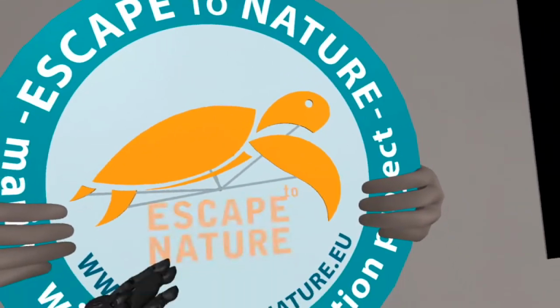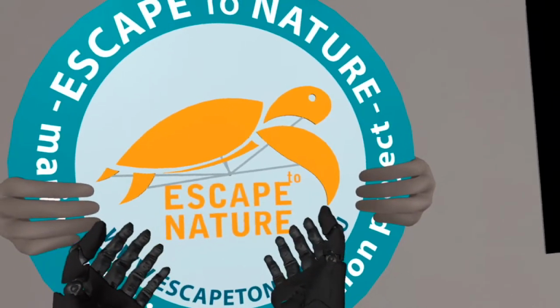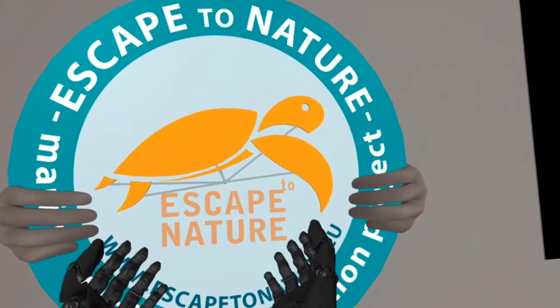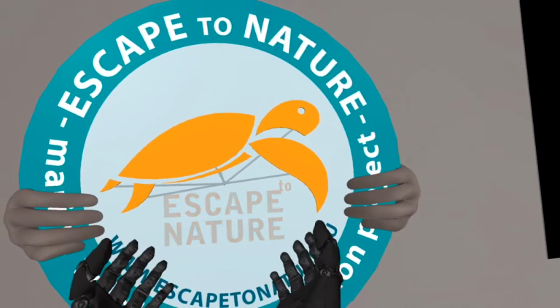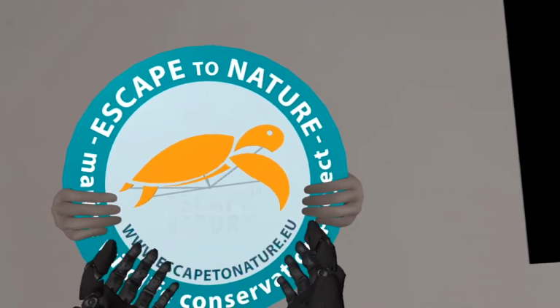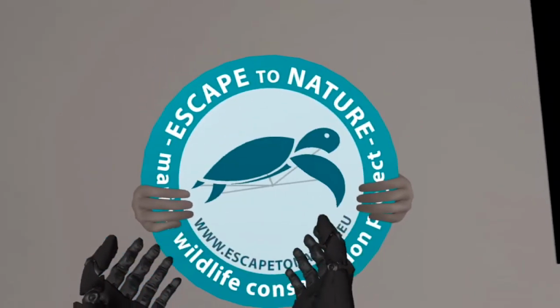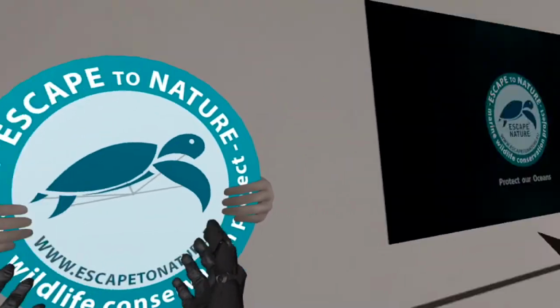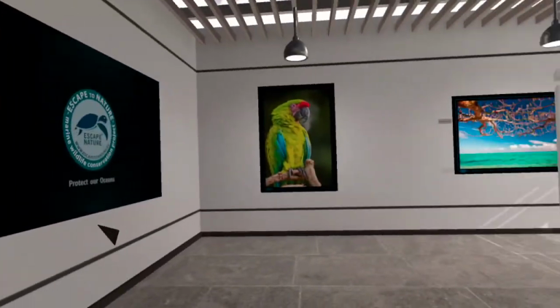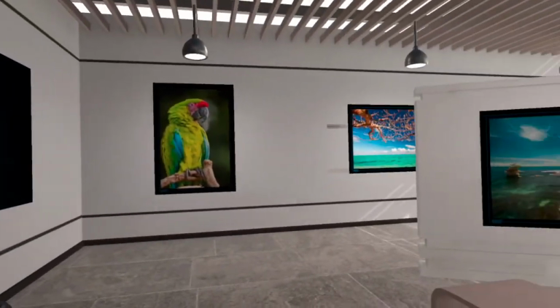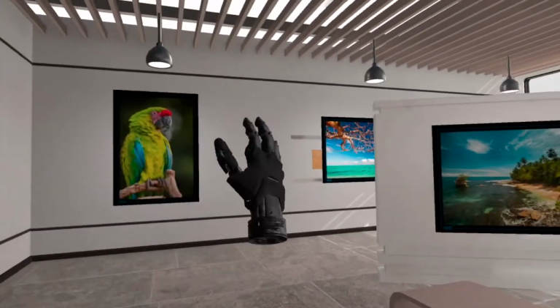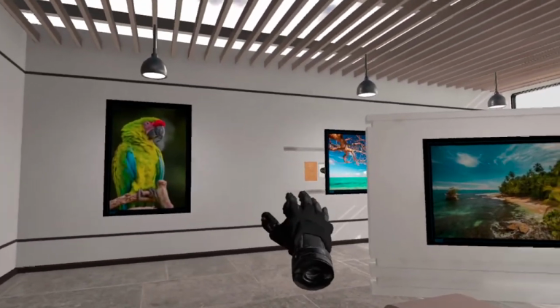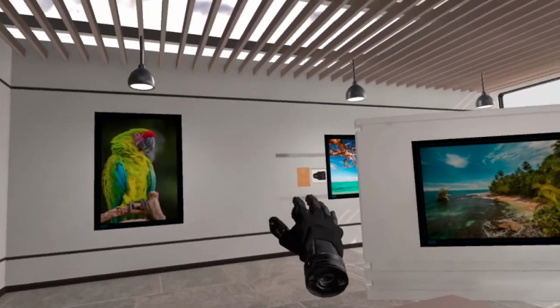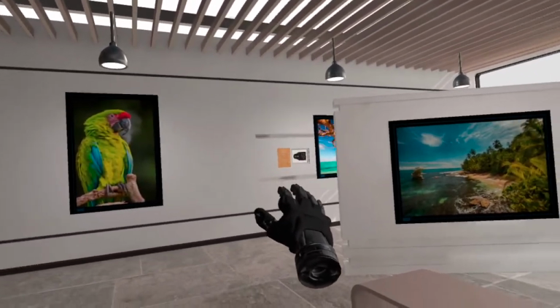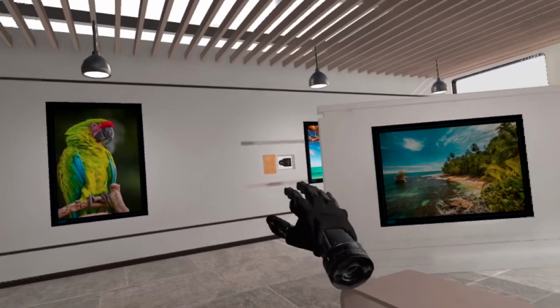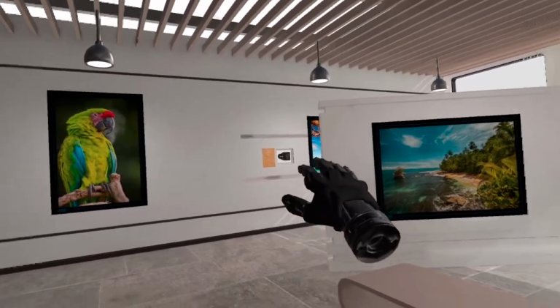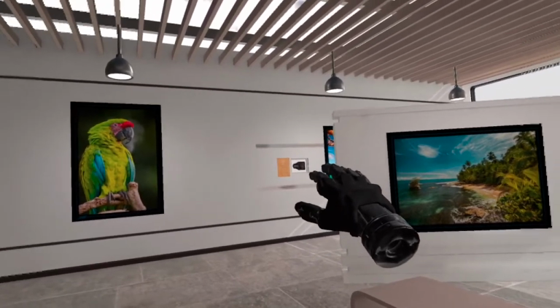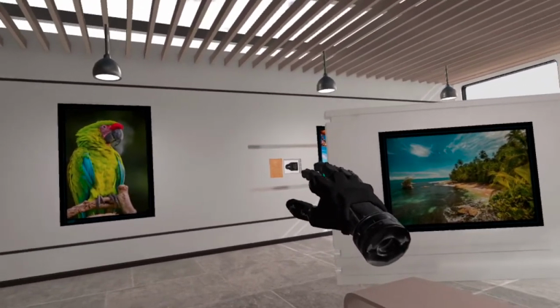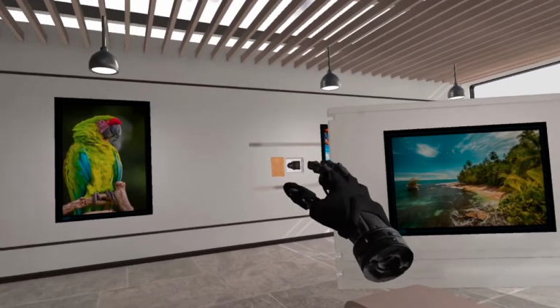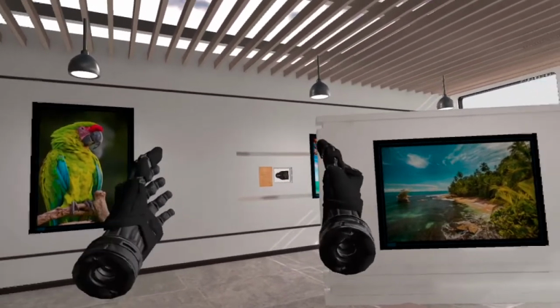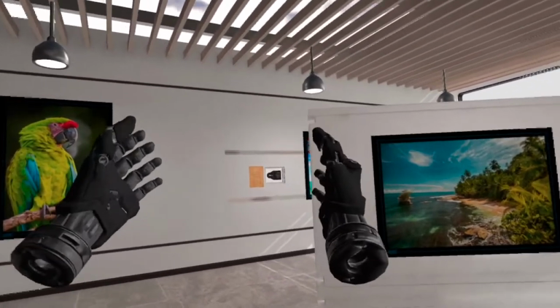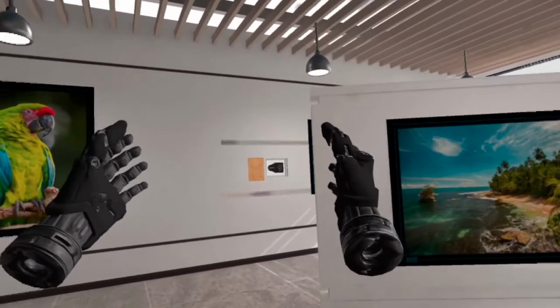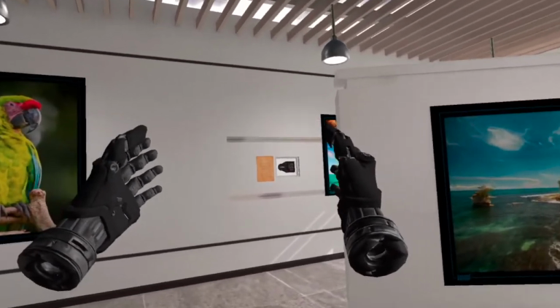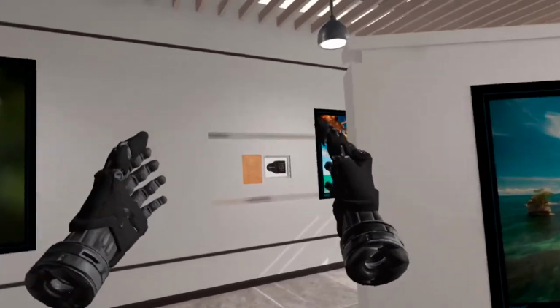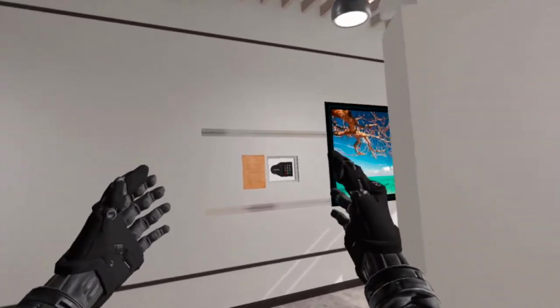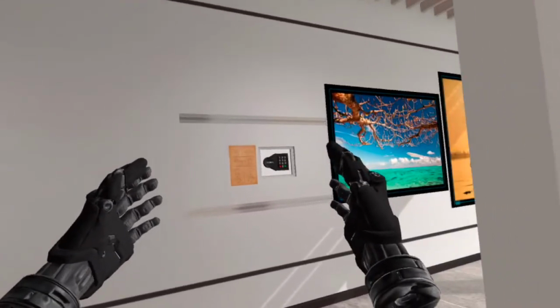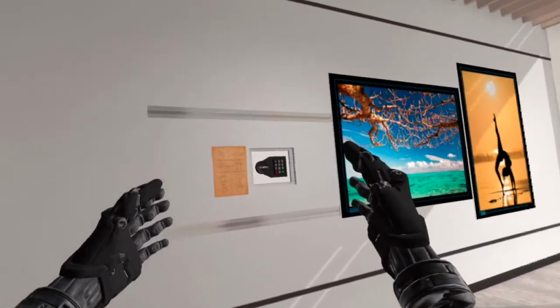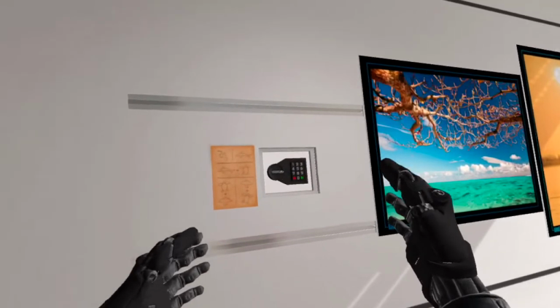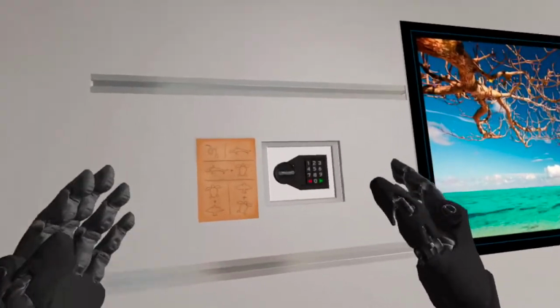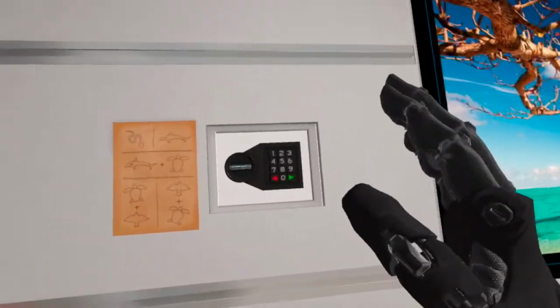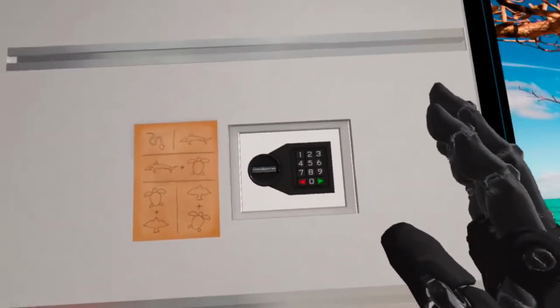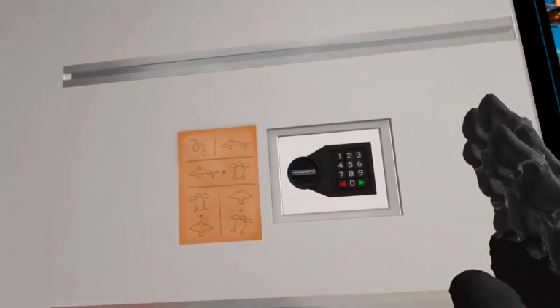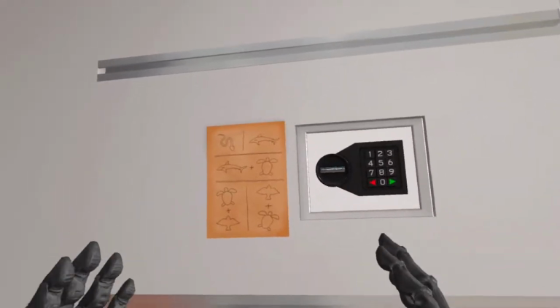It is lit up. Boom. We have unlocked the safe. What's the code?